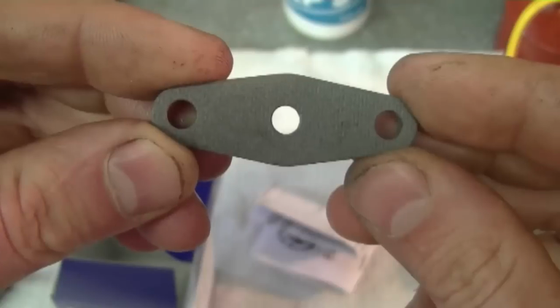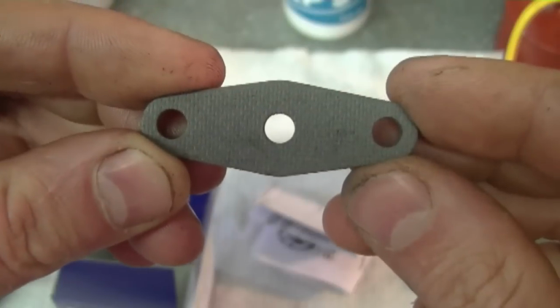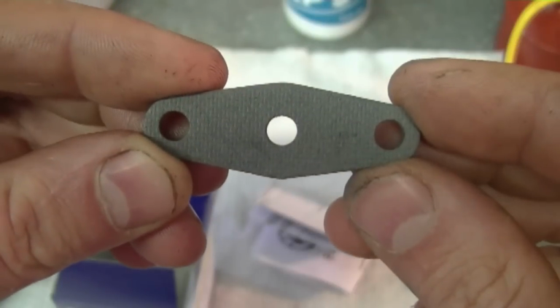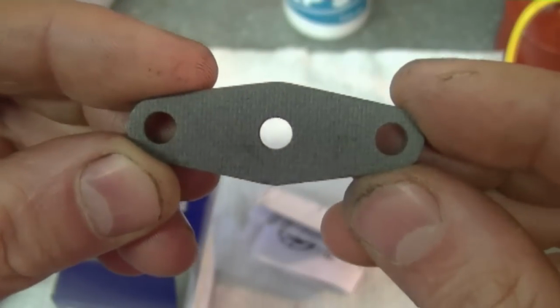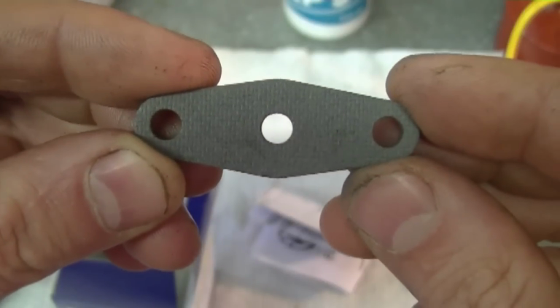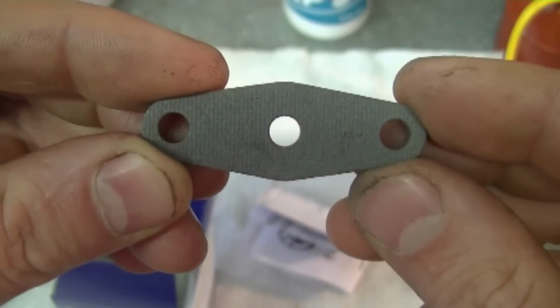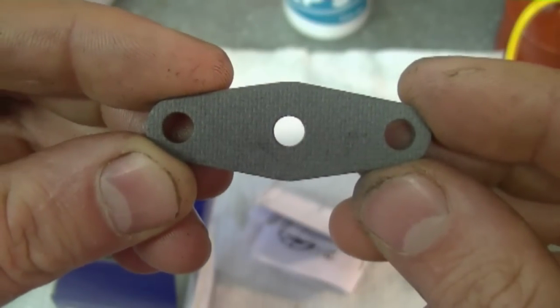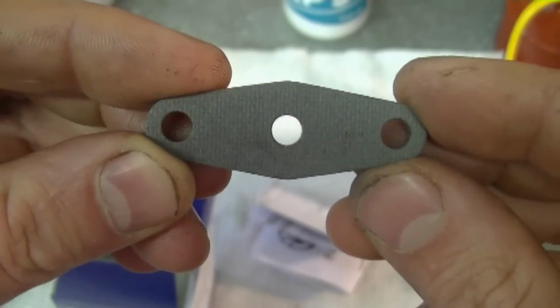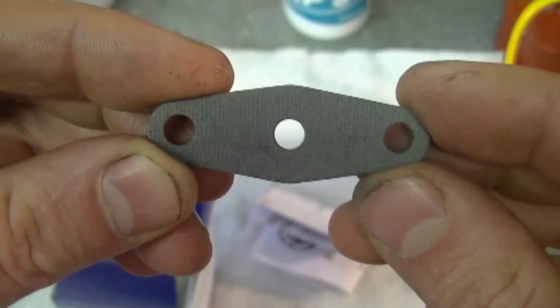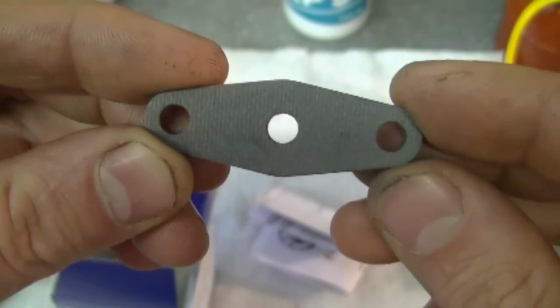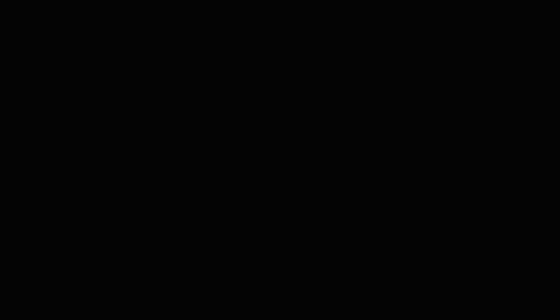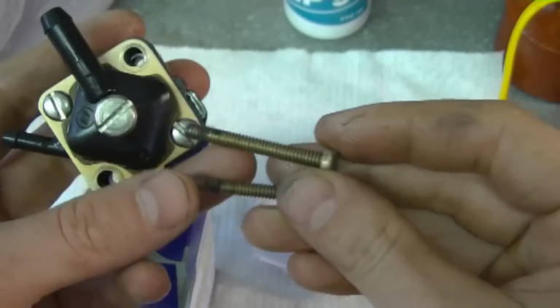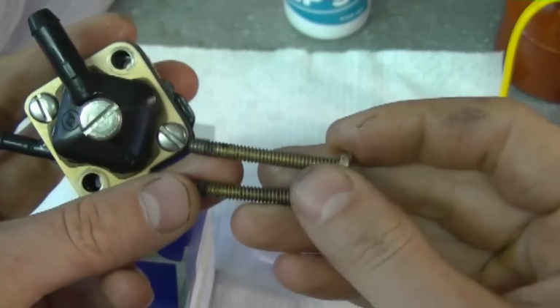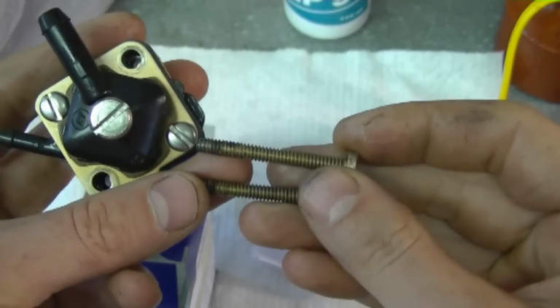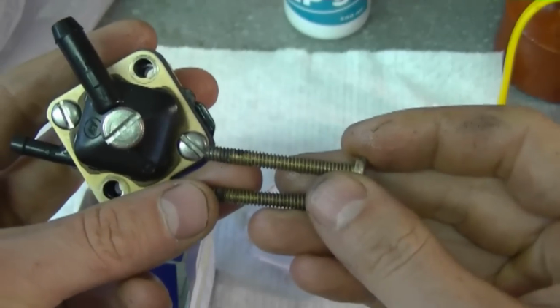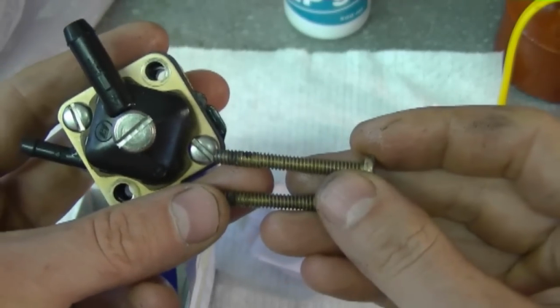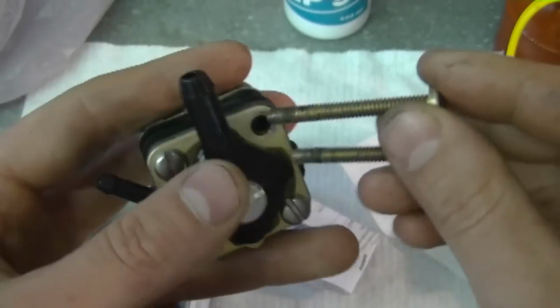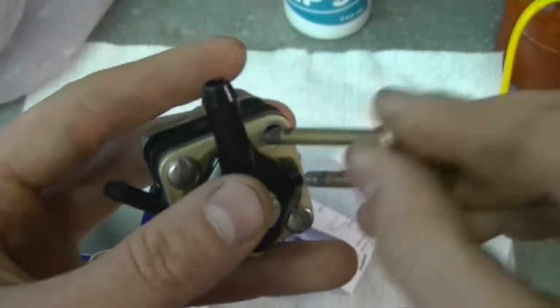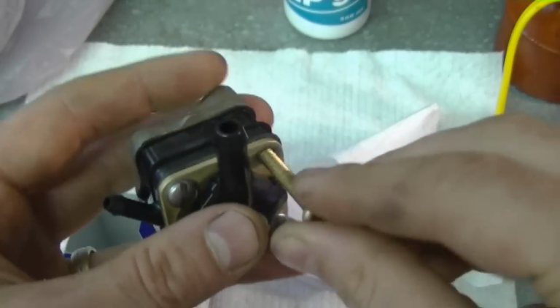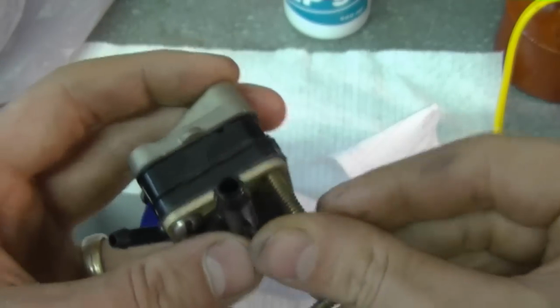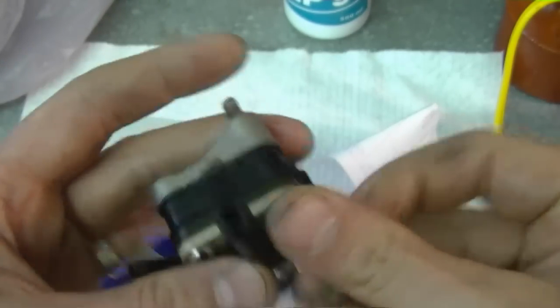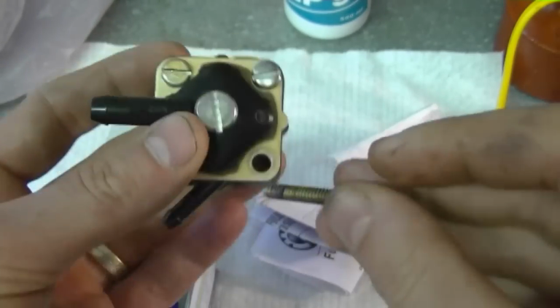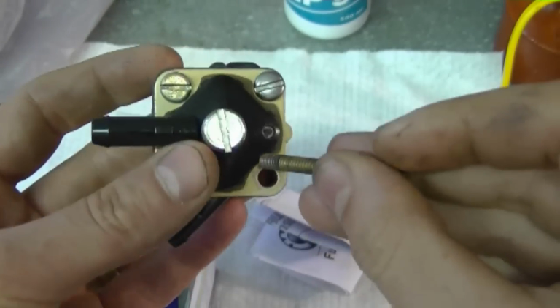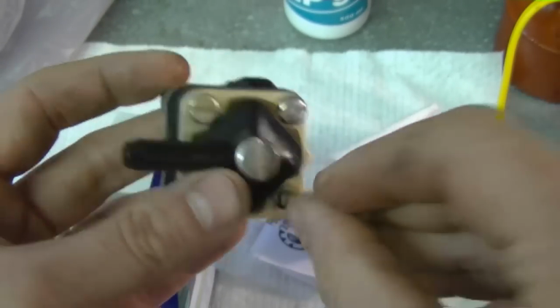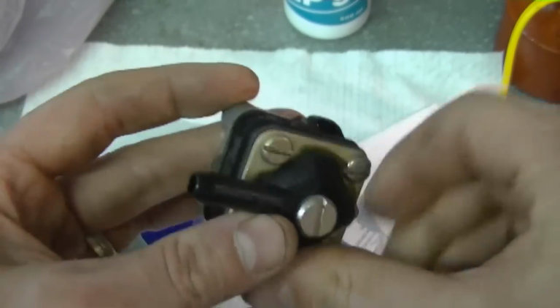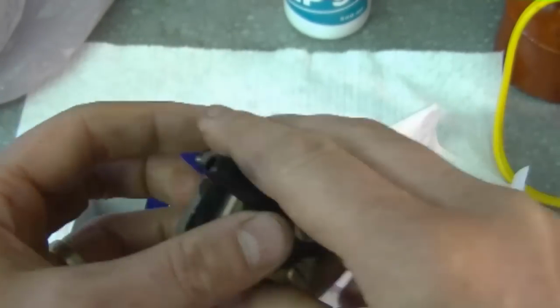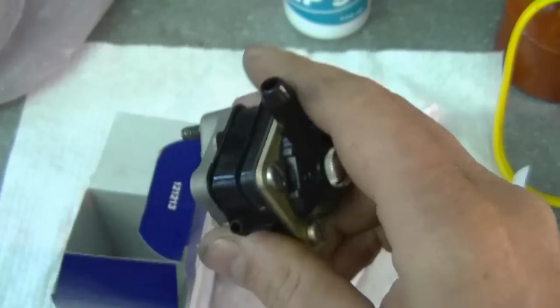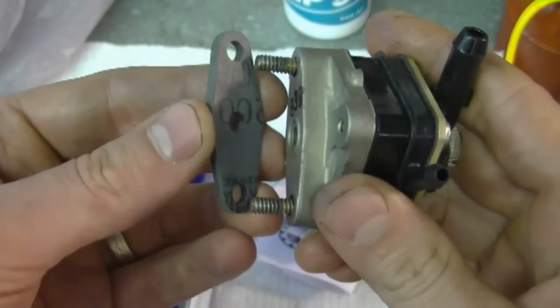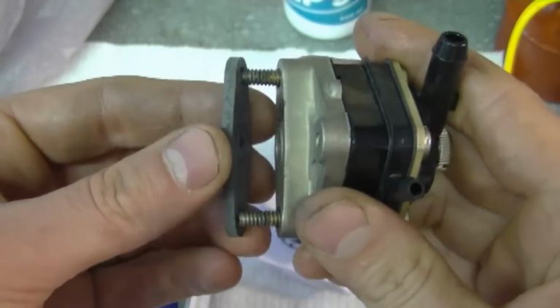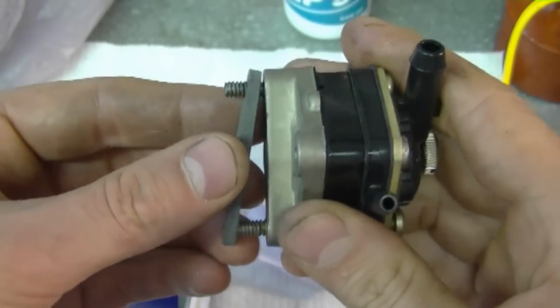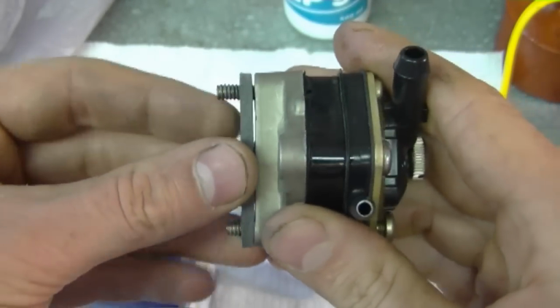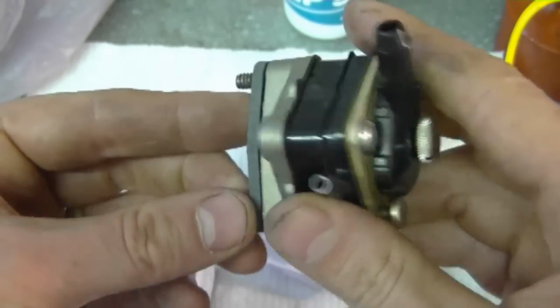Here's my new gasket — this is what I'm going to first install on that engine. The first thing I'm going to do is grab the screws that held on the old pump, stick them in the new pump, then insert the gasket on the screws like this.